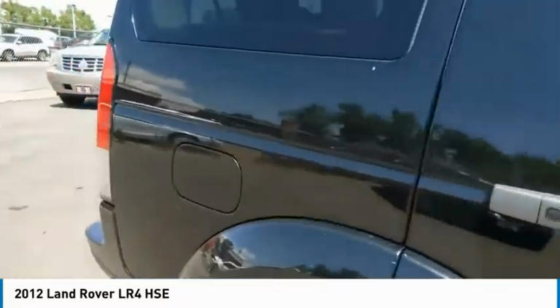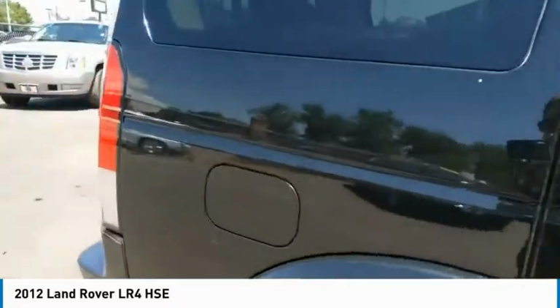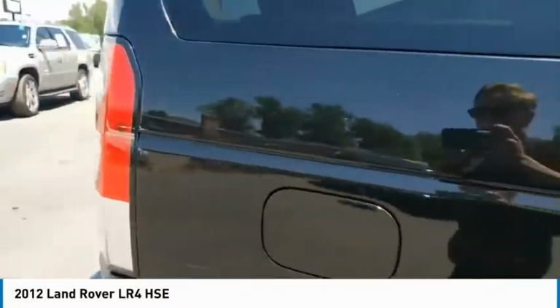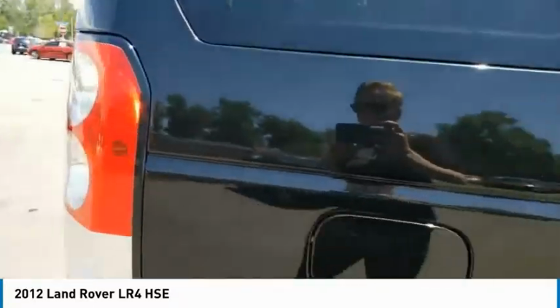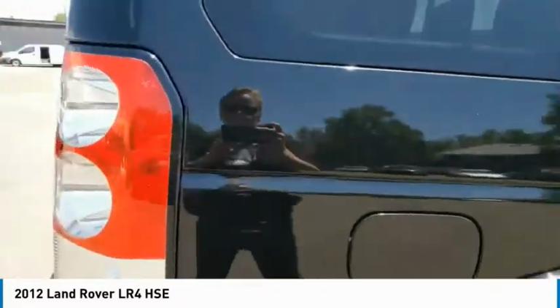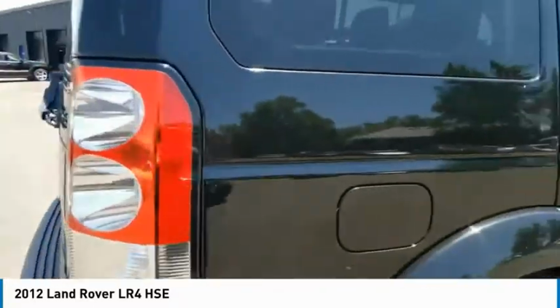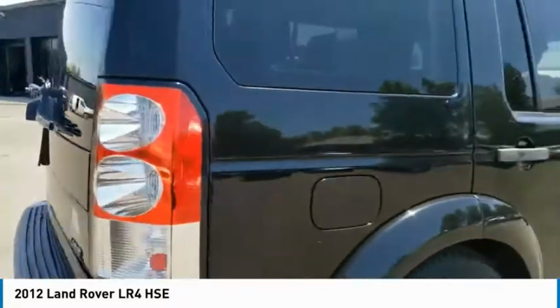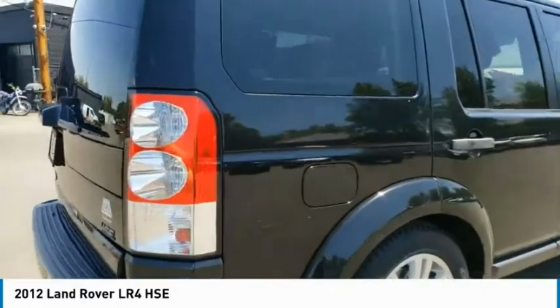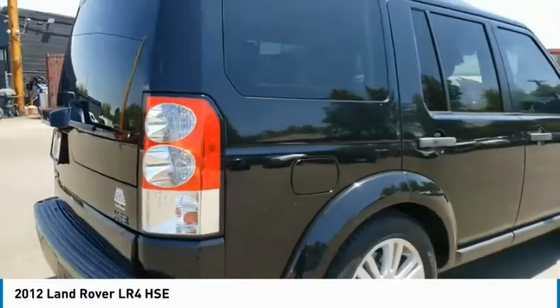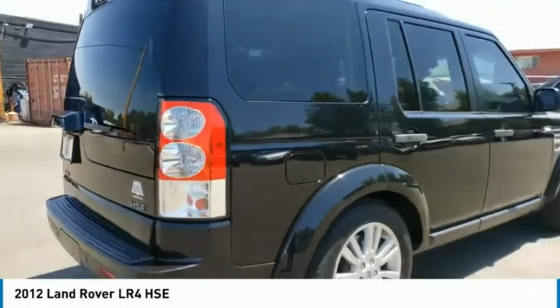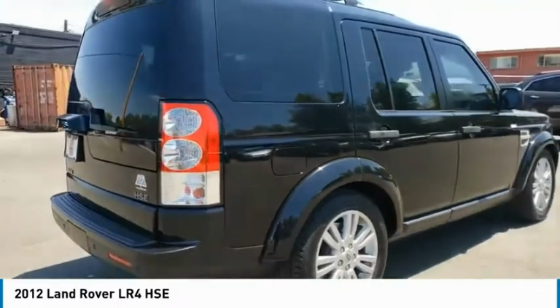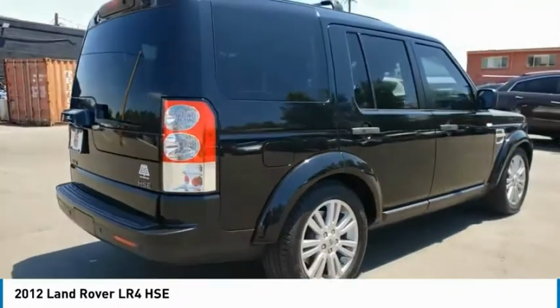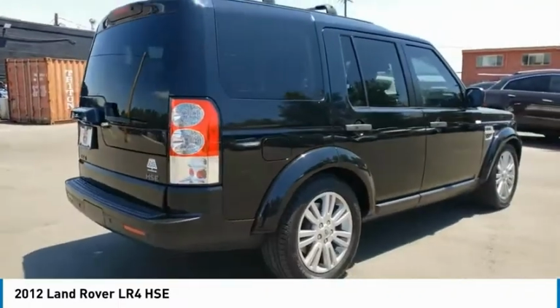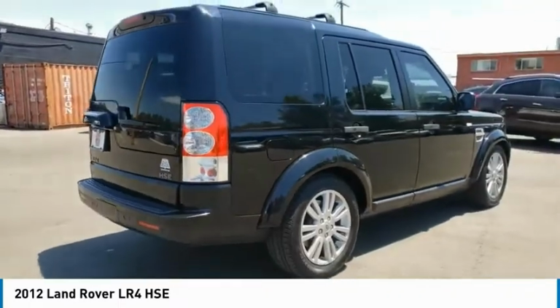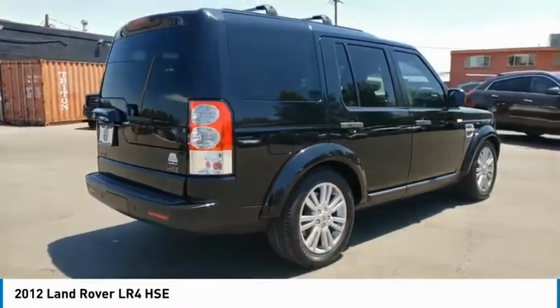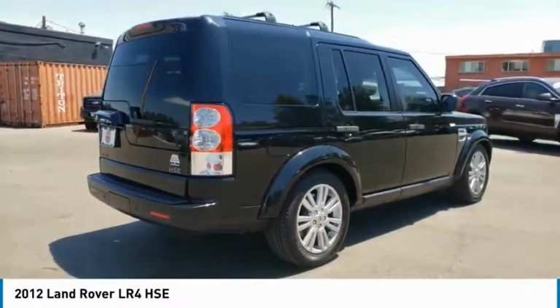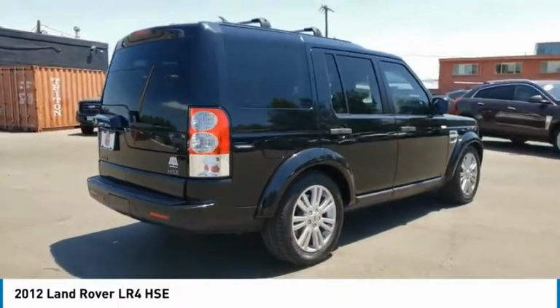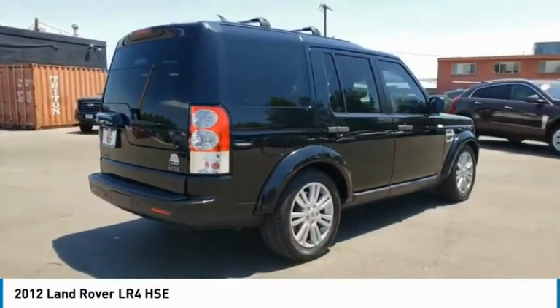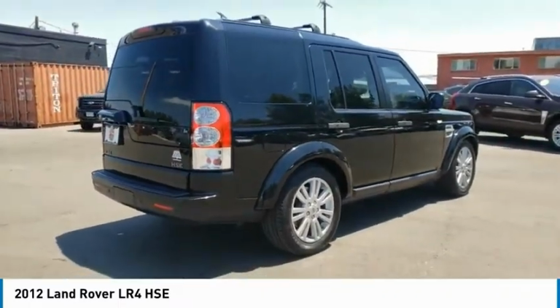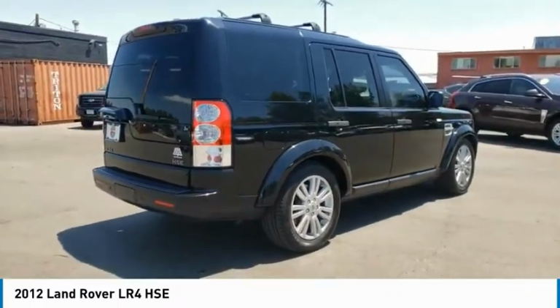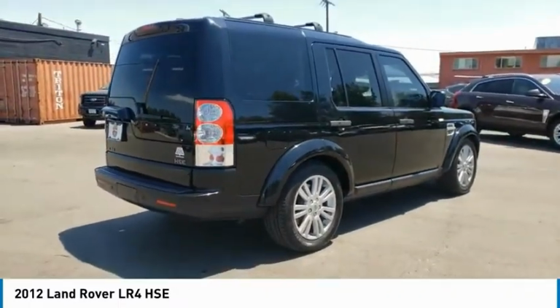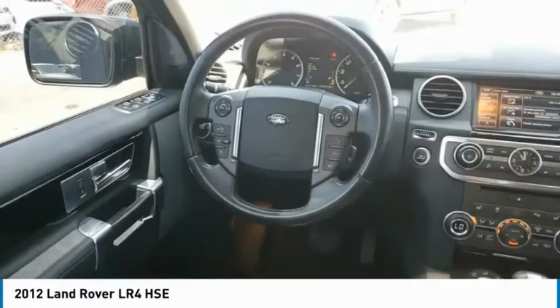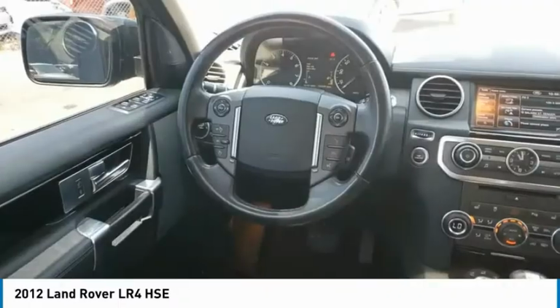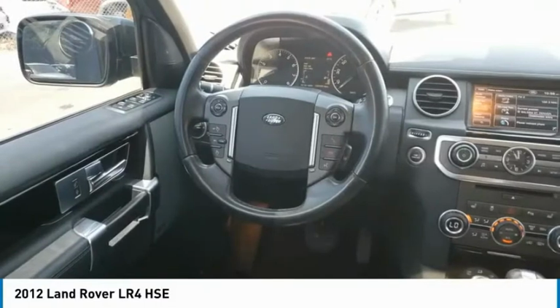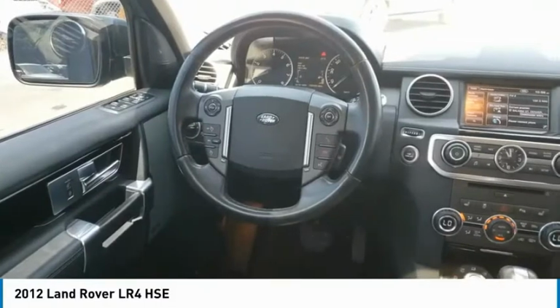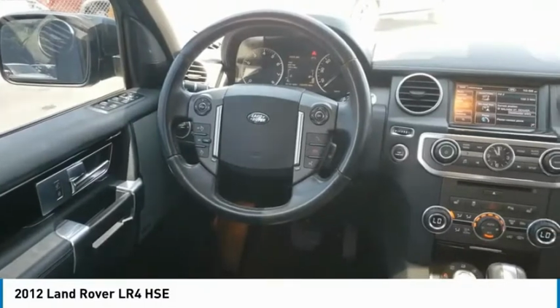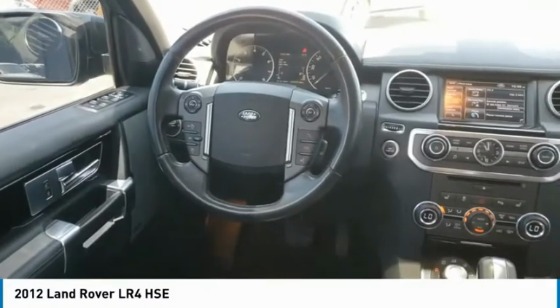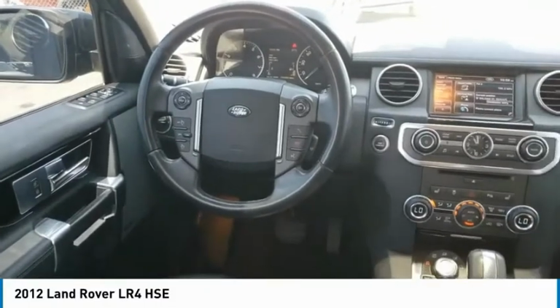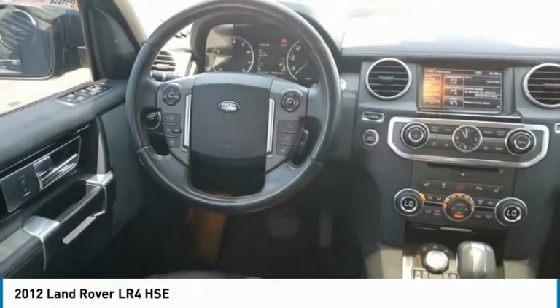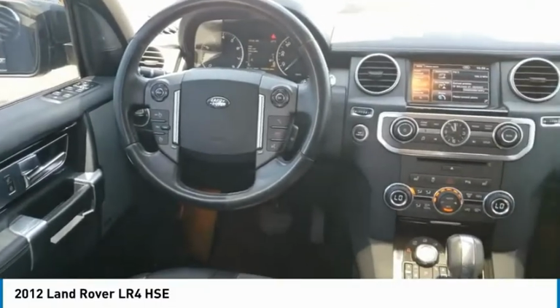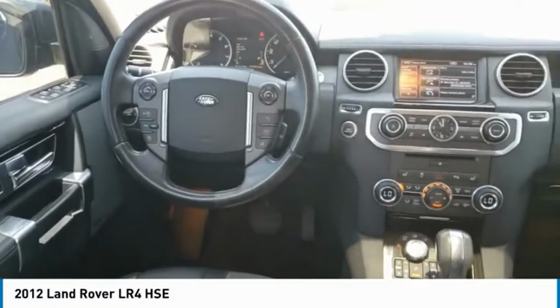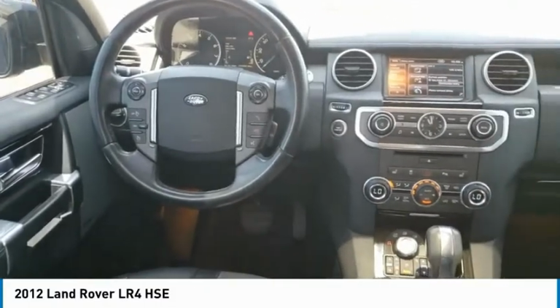The LR4 has air suspension three levels, stadium seven seating, quickness for size of vehicle, and a solid build. This vehicle has less than 105,000 miles.